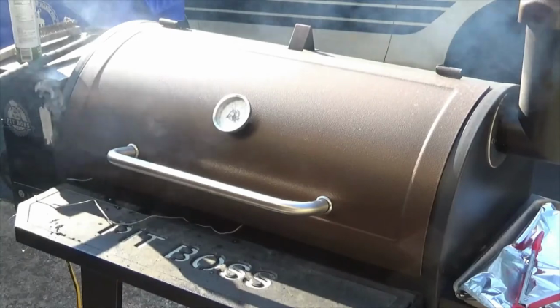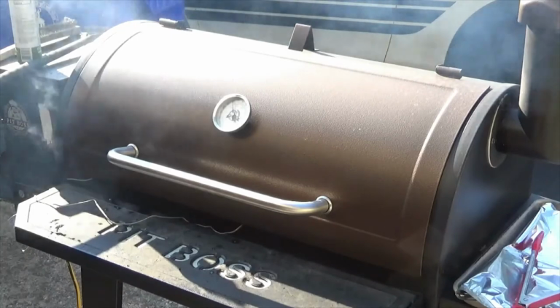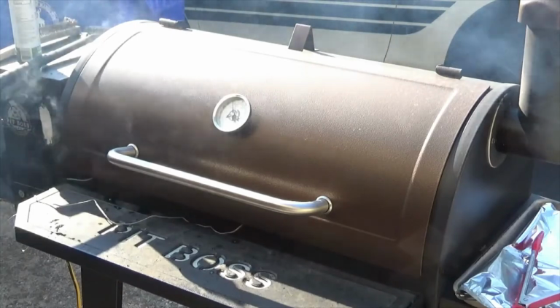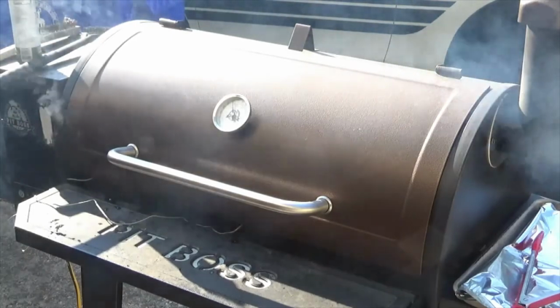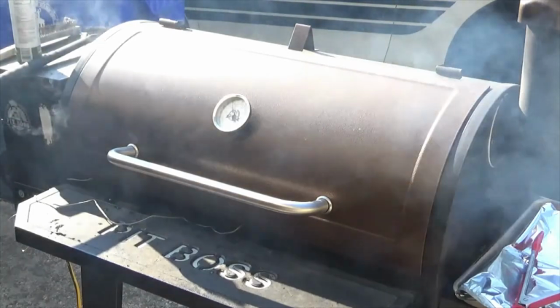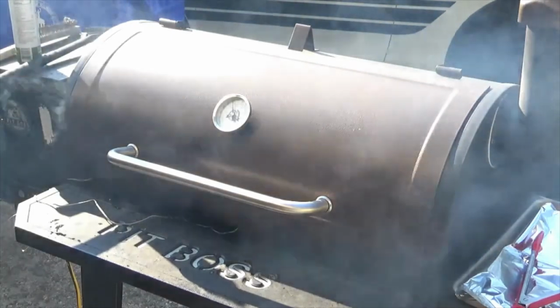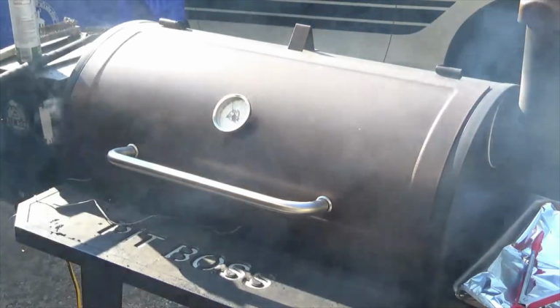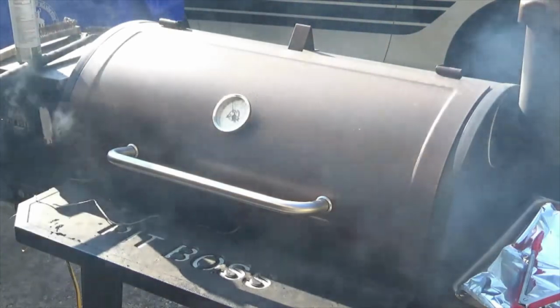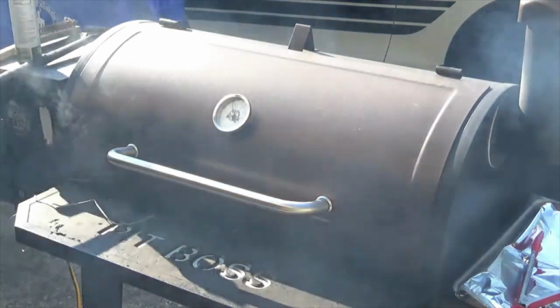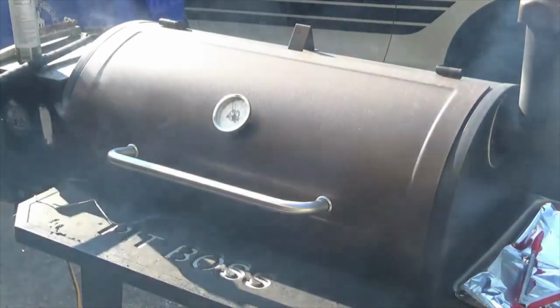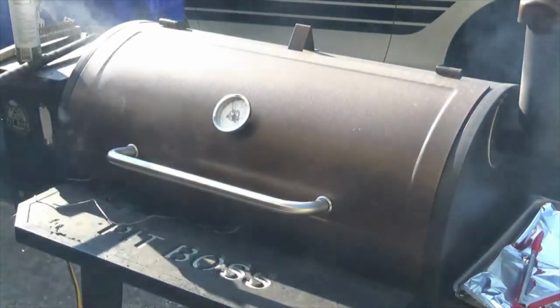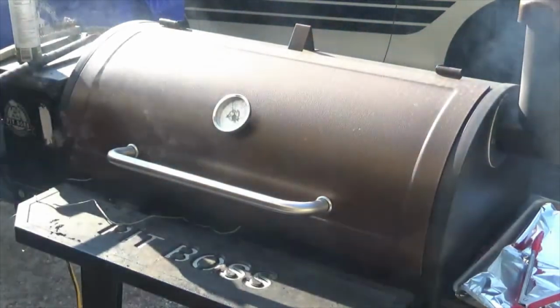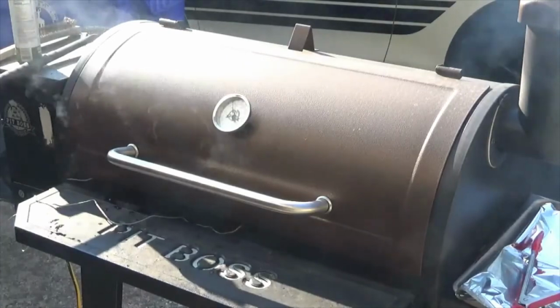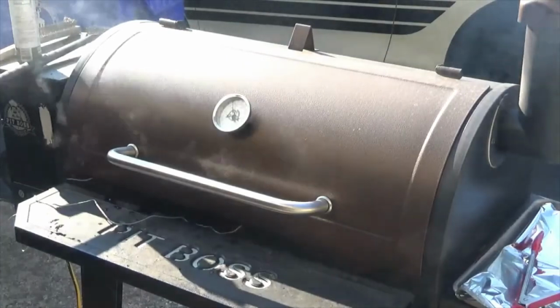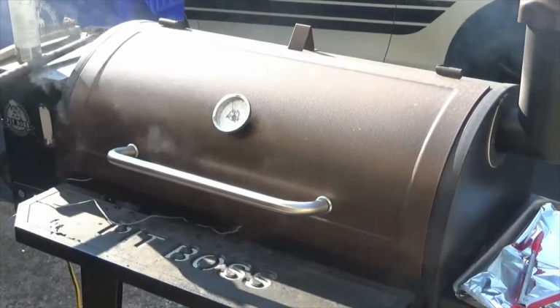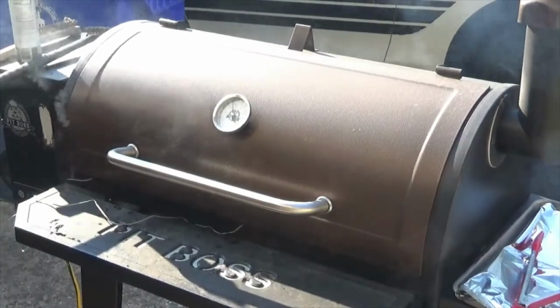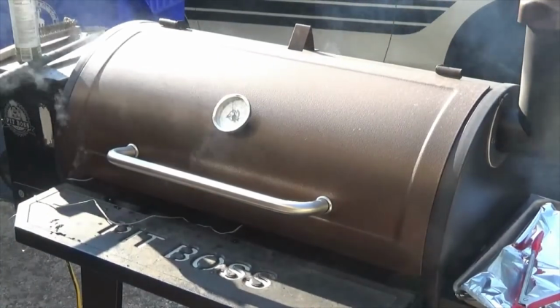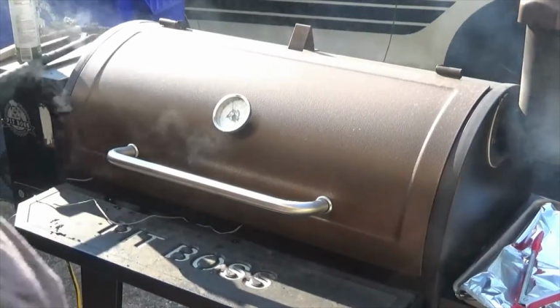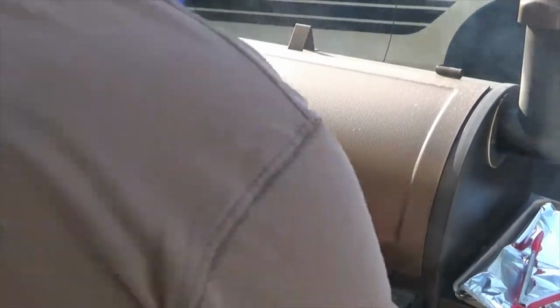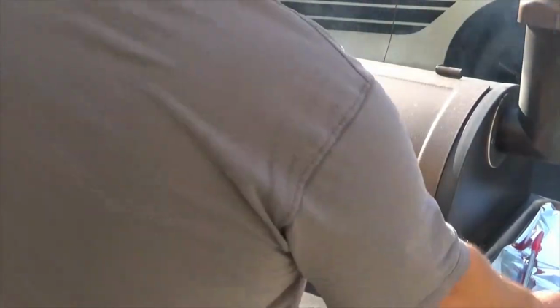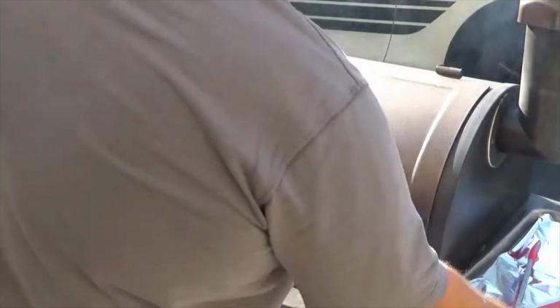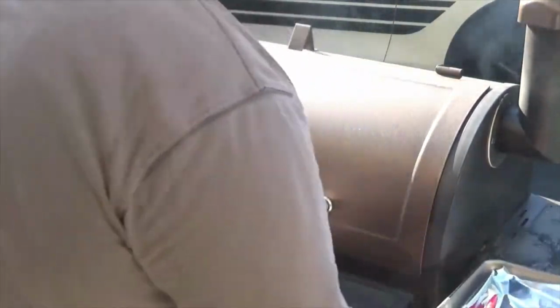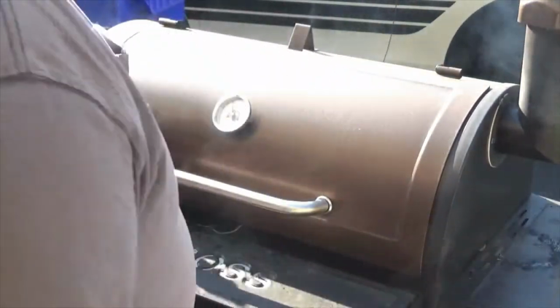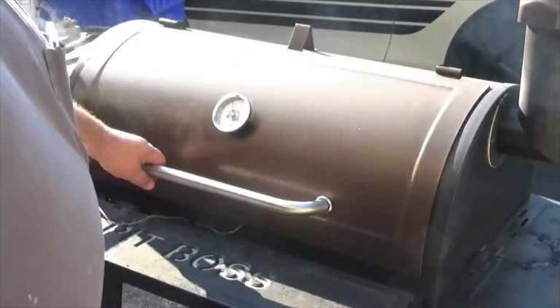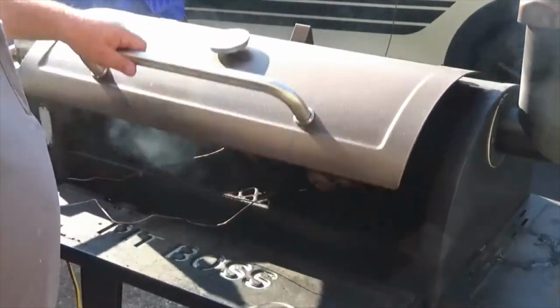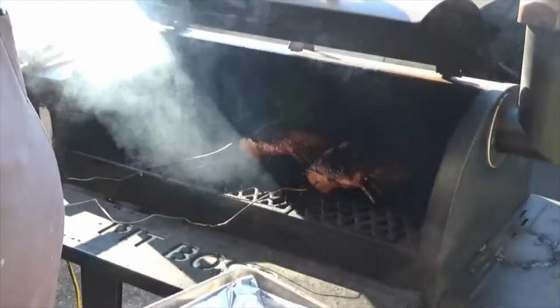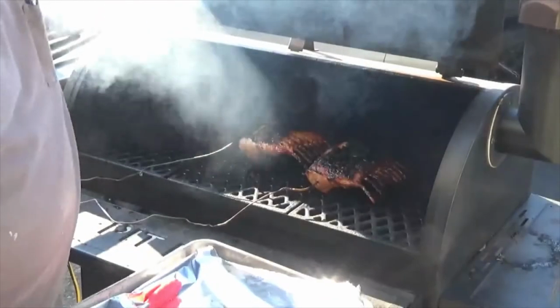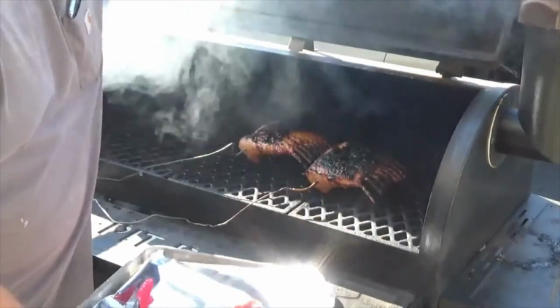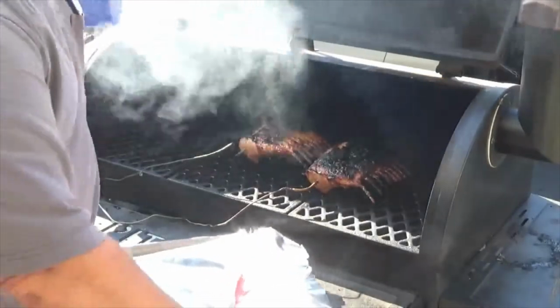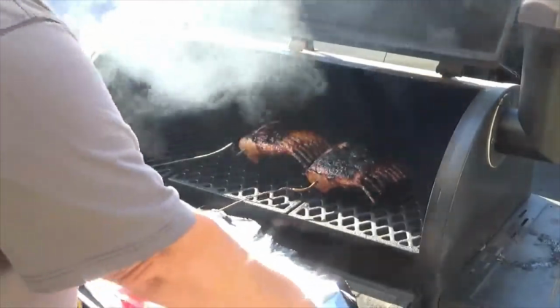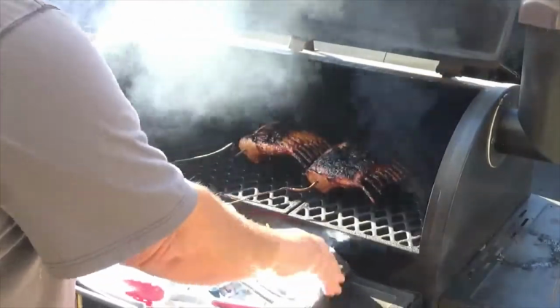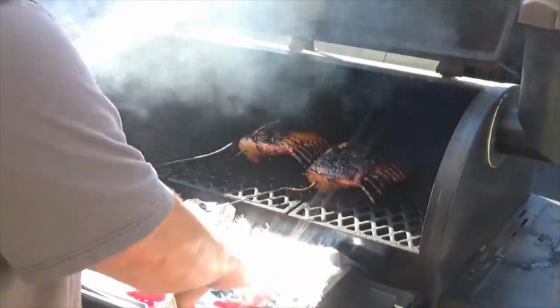We're at about 129 with this rack of lamb. I'm going to pull both racks off, set them on the tray, cover them up, and let them rest for a few minutes. Then once I get them cut up and on my plate, I'll show you what I'm working with. Stay tuned.